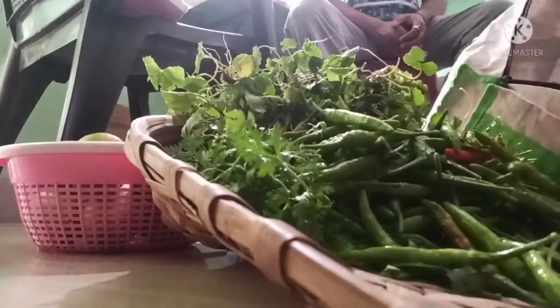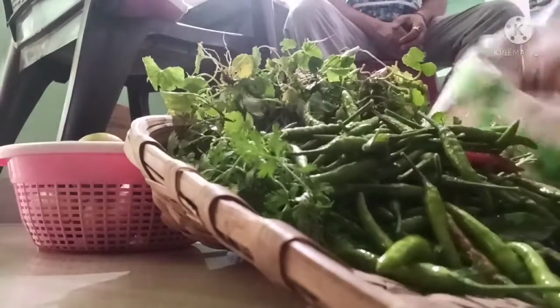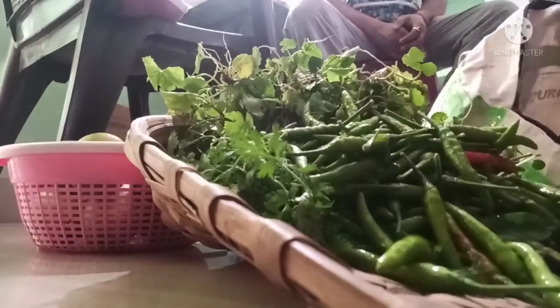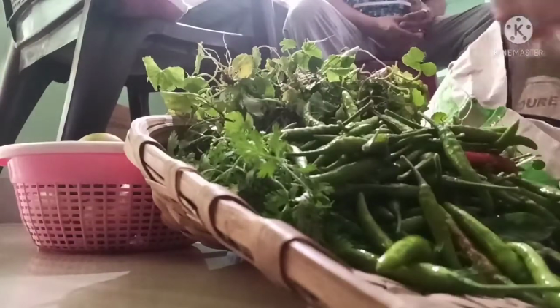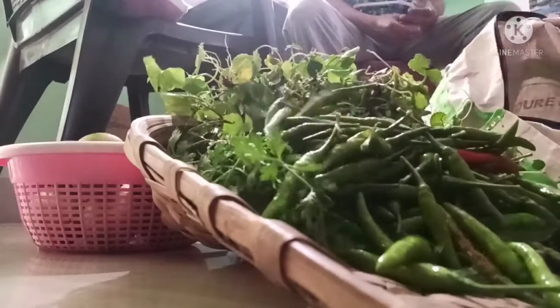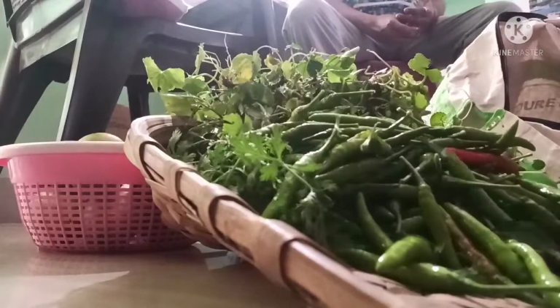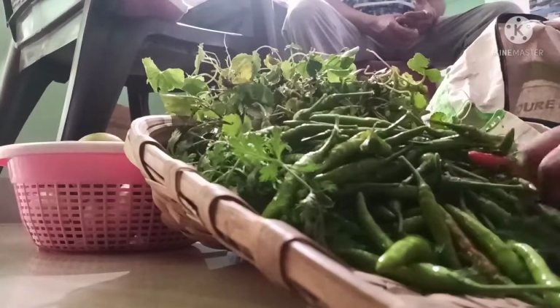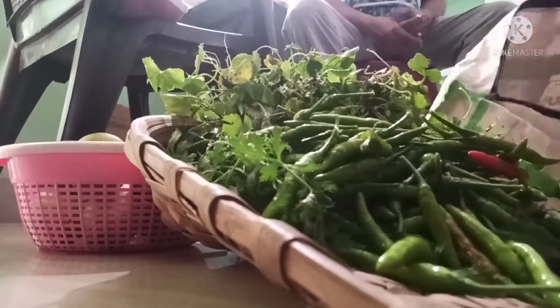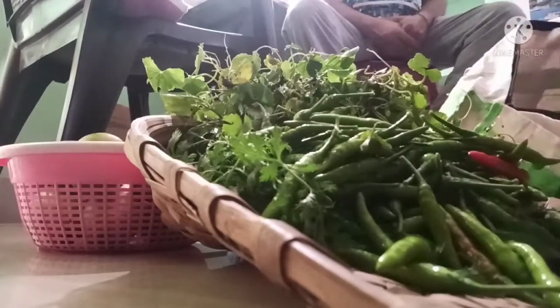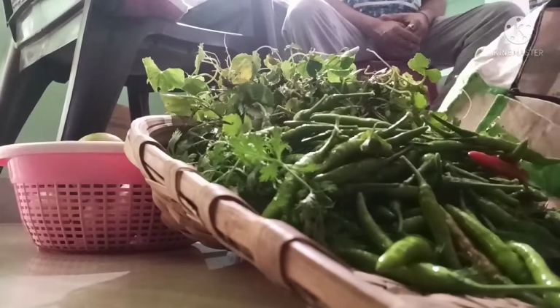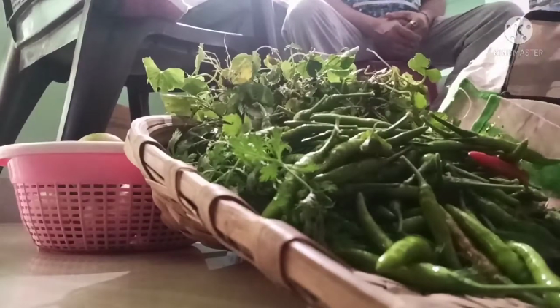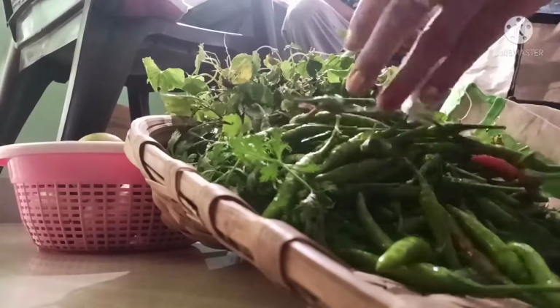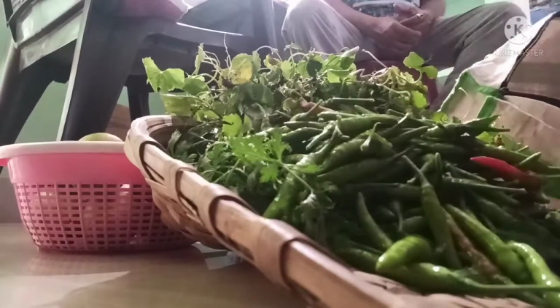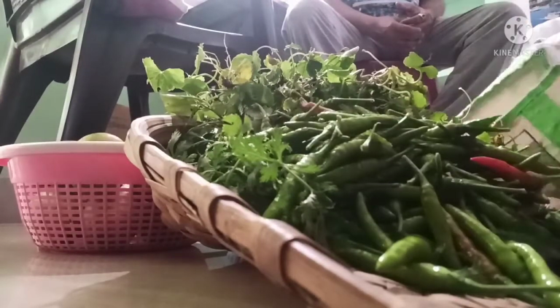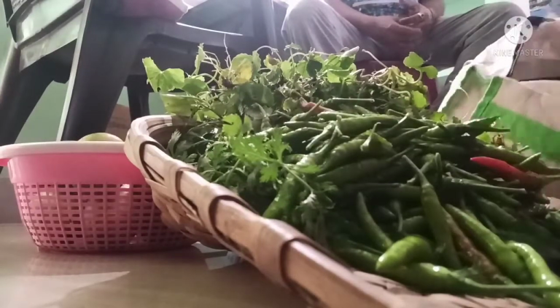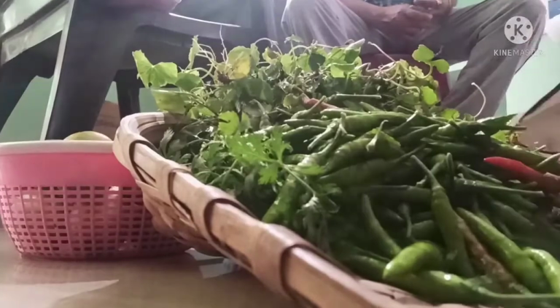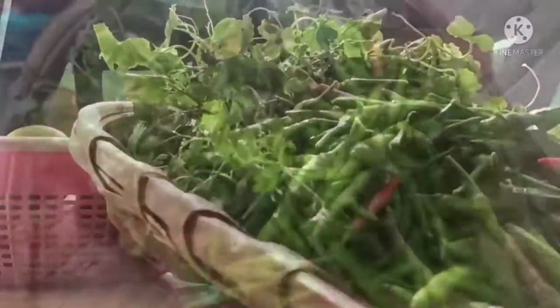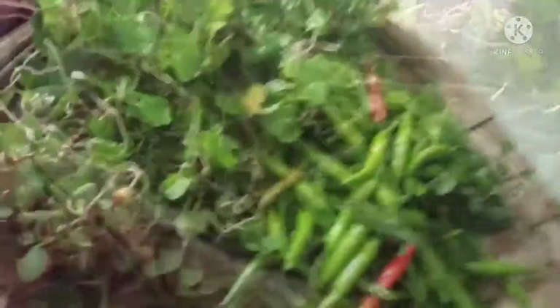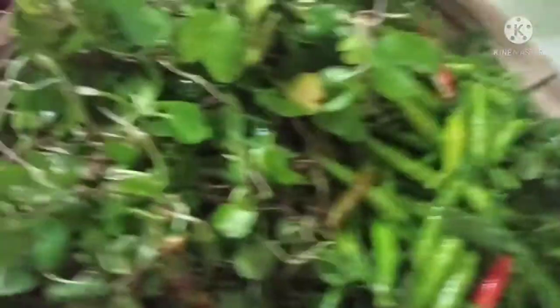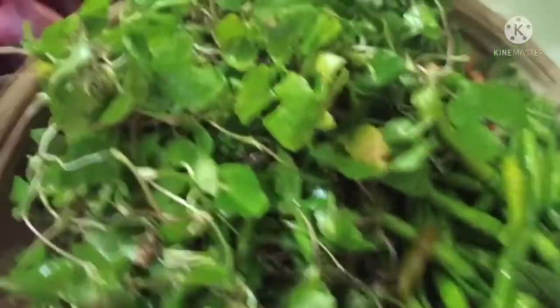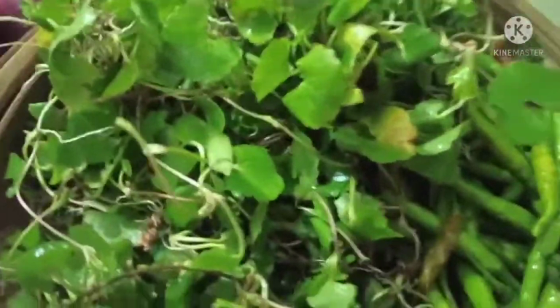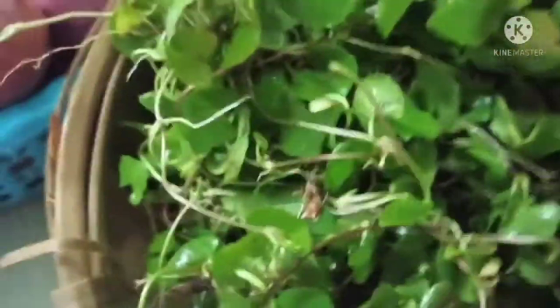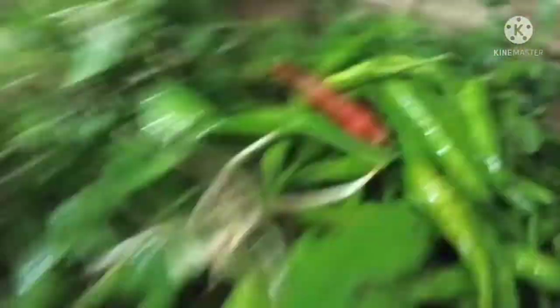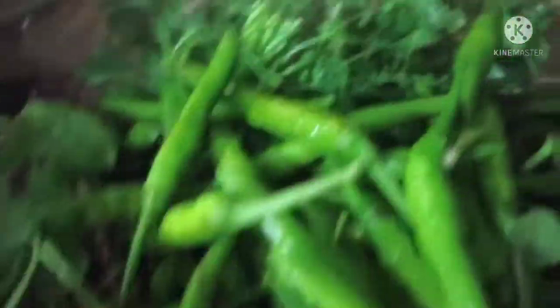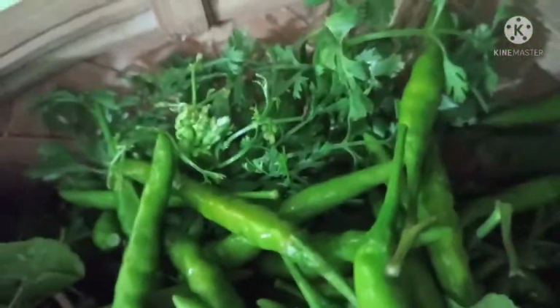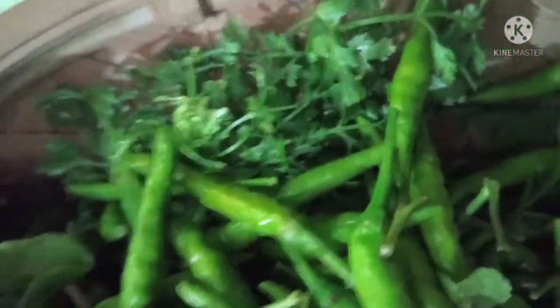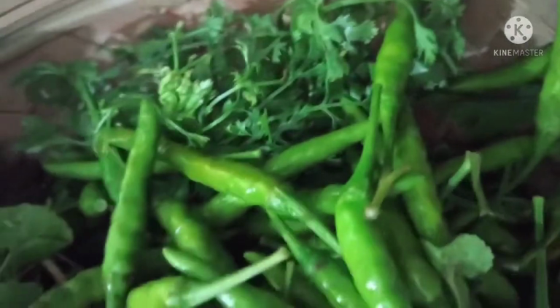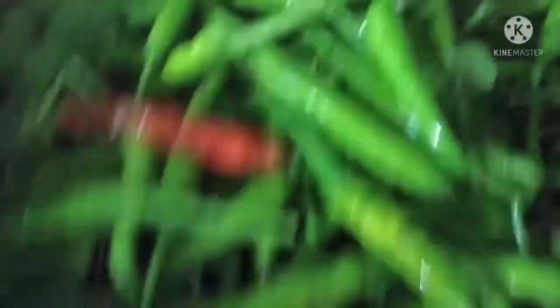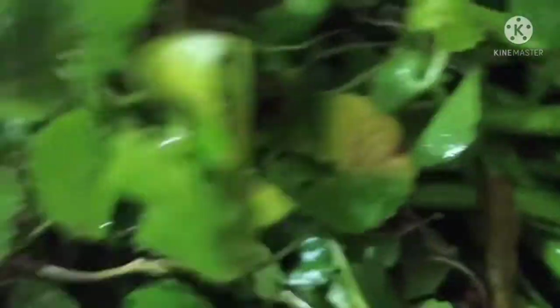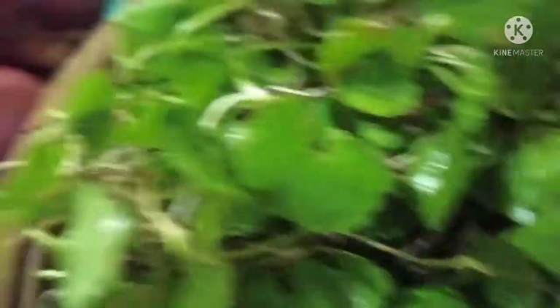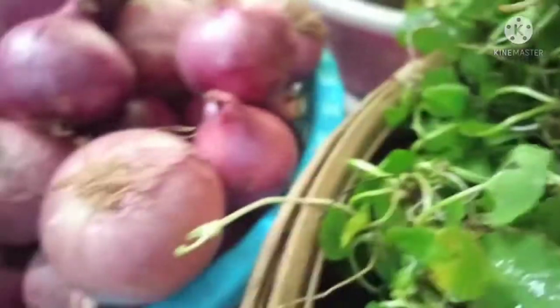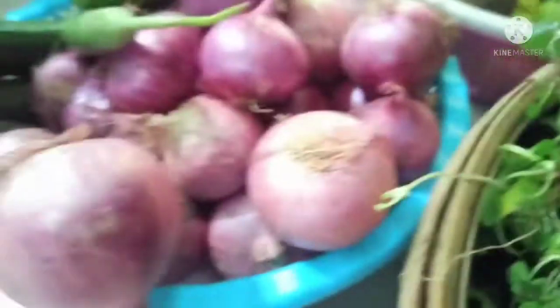These vegetables are very beneficial — there are many benefits. It keeps your mind healthy, it keeps your liver healthy. And here you can see.